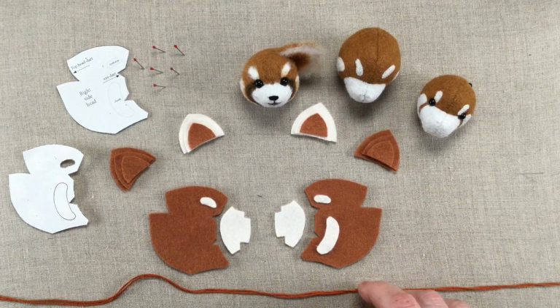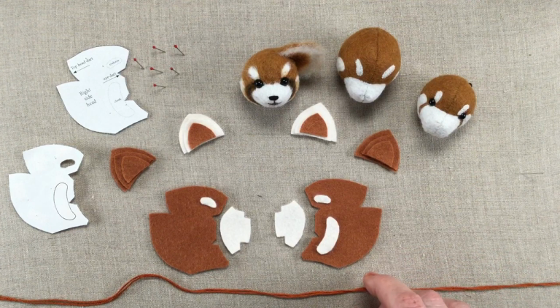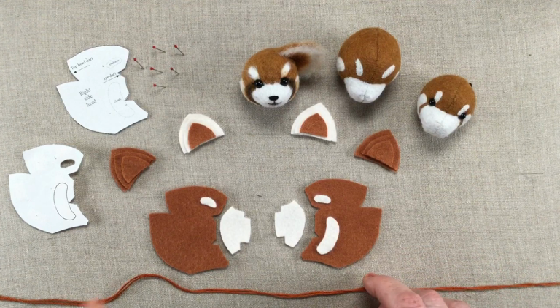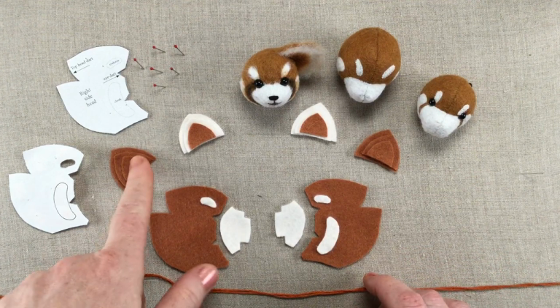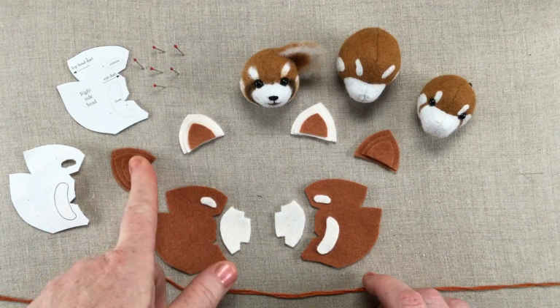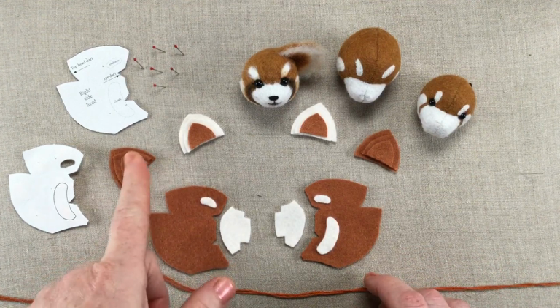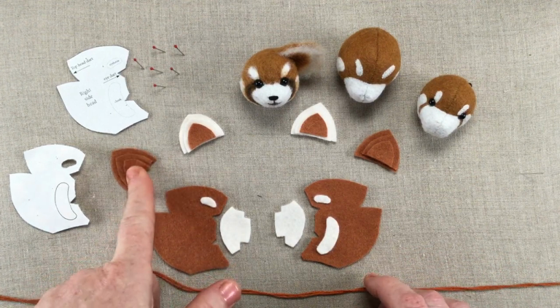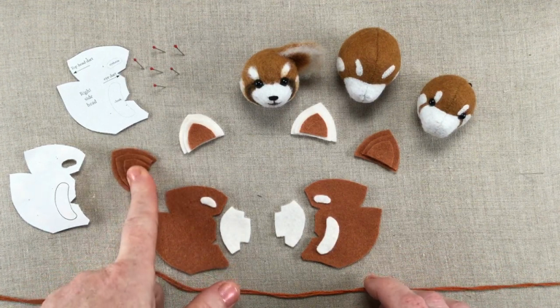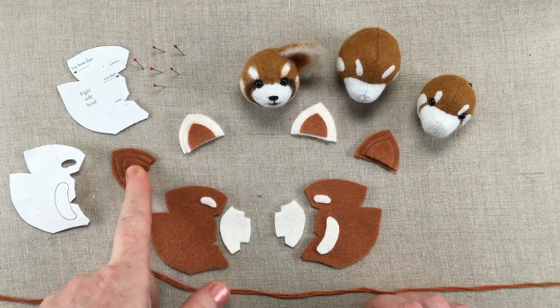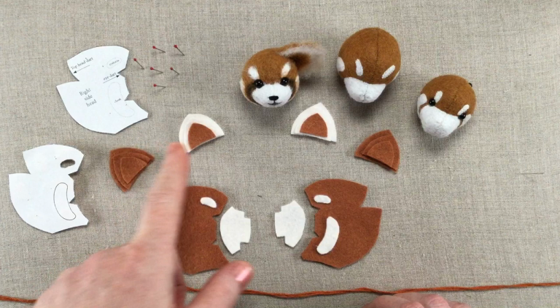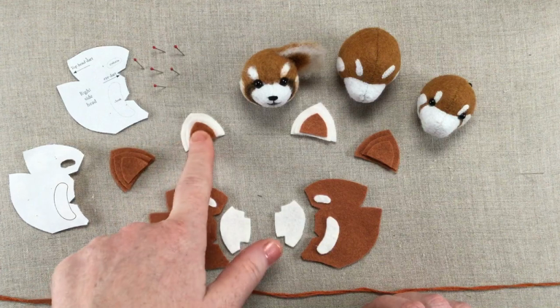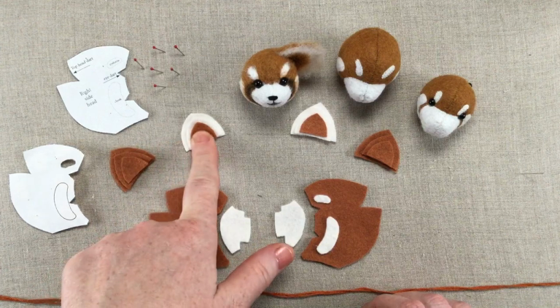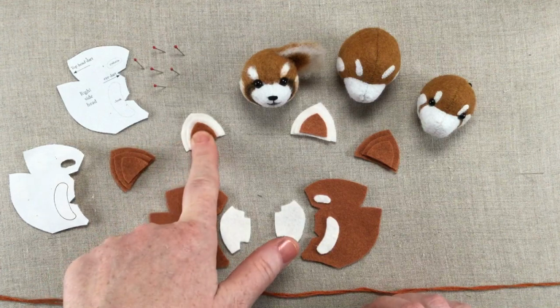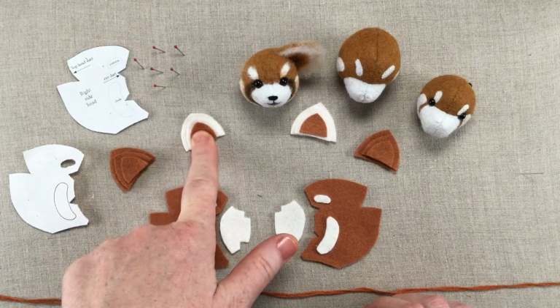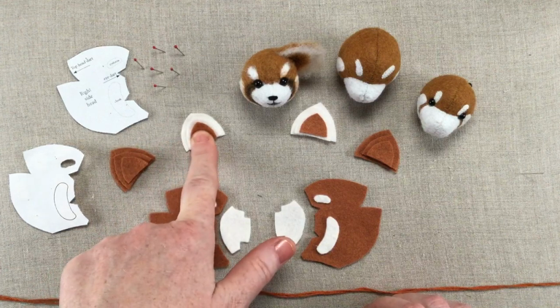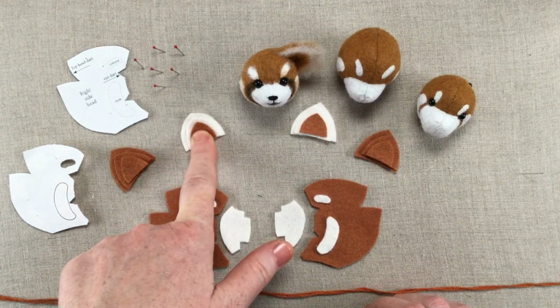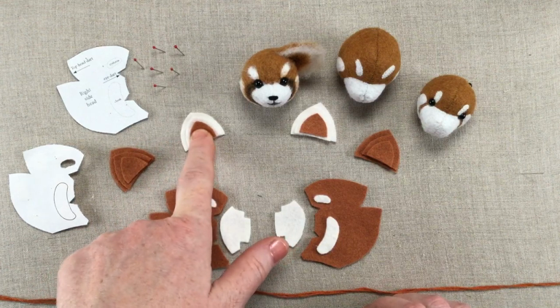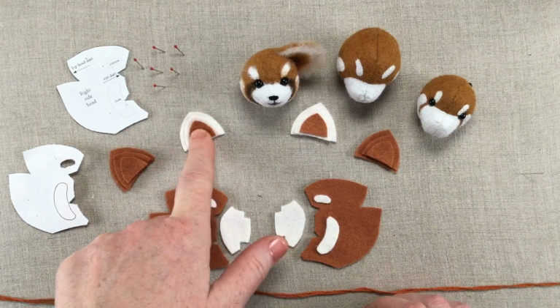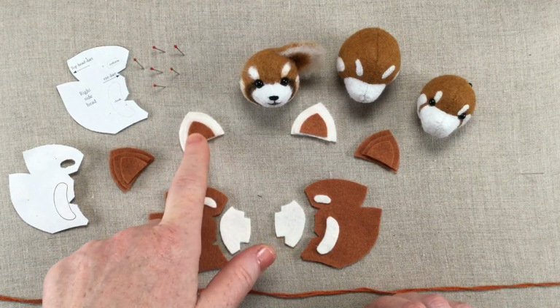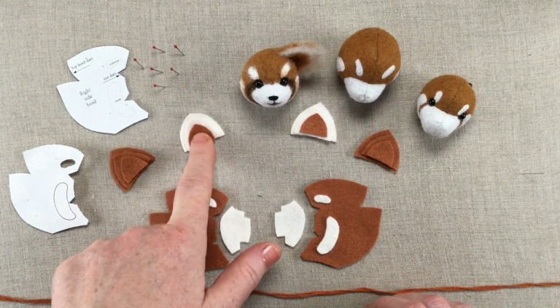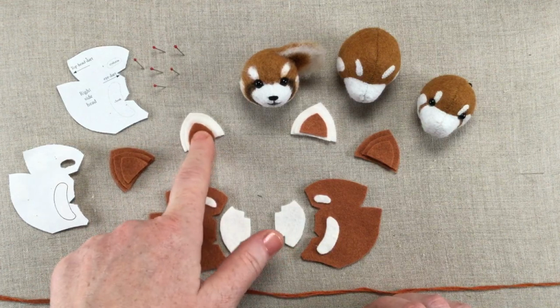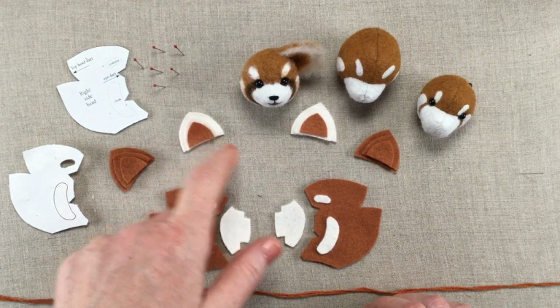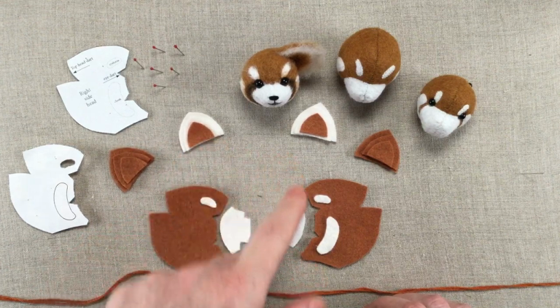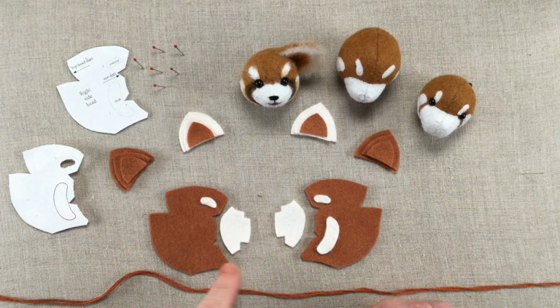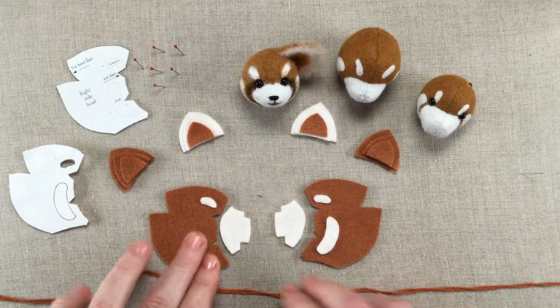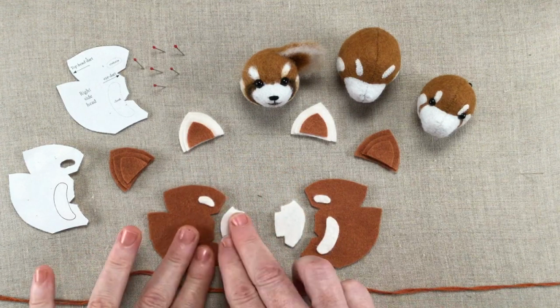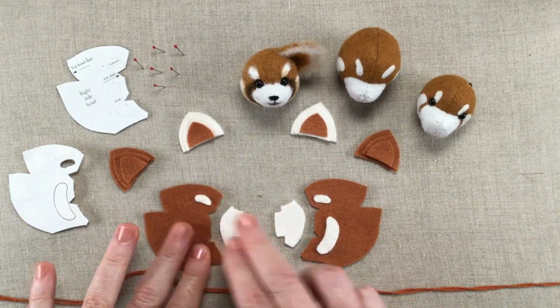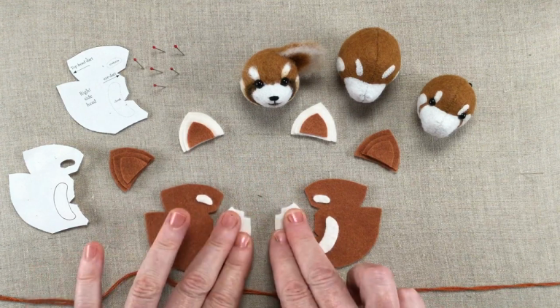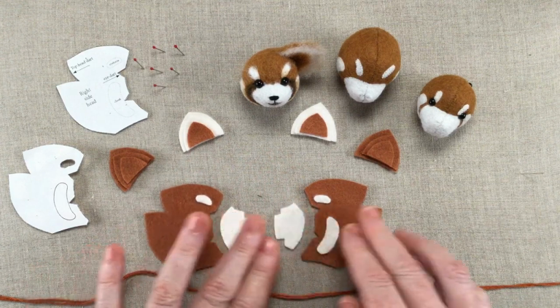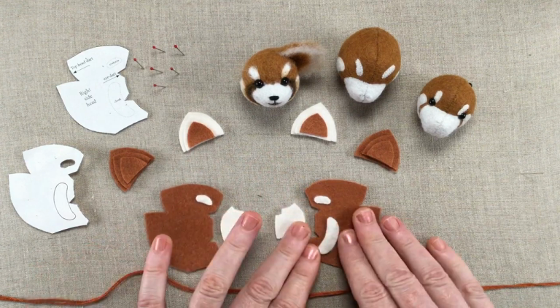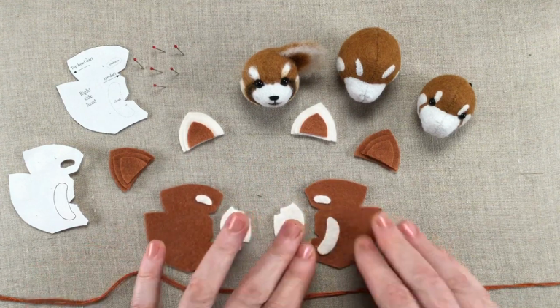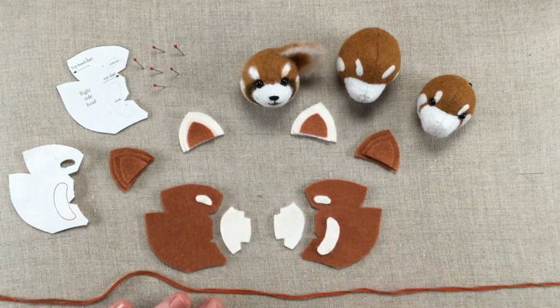Alright, so I've got the back of the ear — three layers — and the front of the ear — also three layers, two white and one body color.